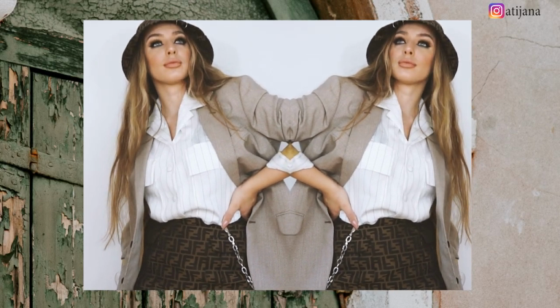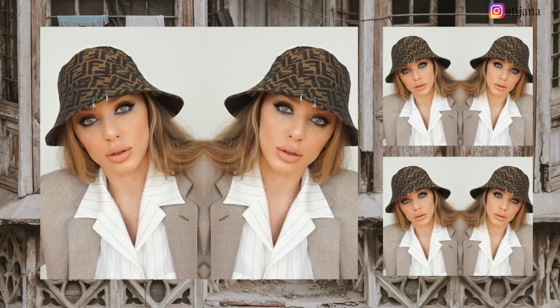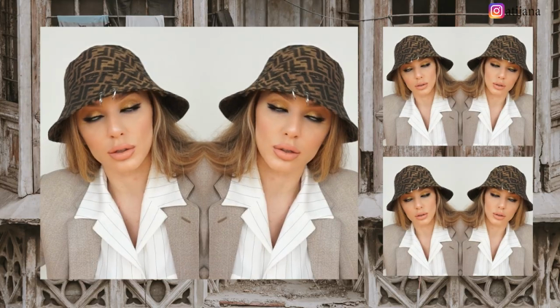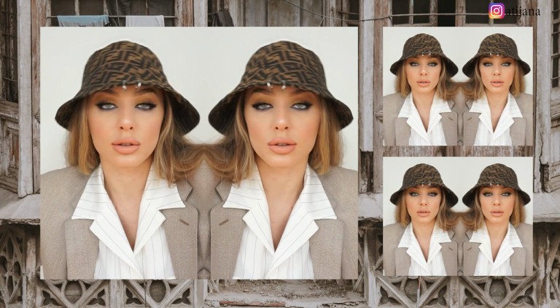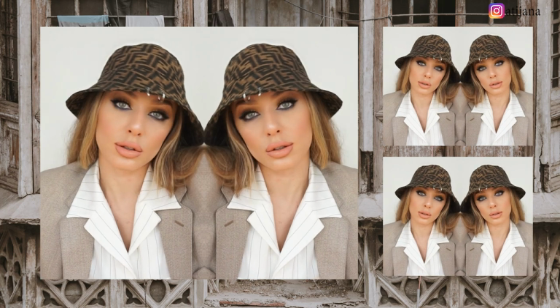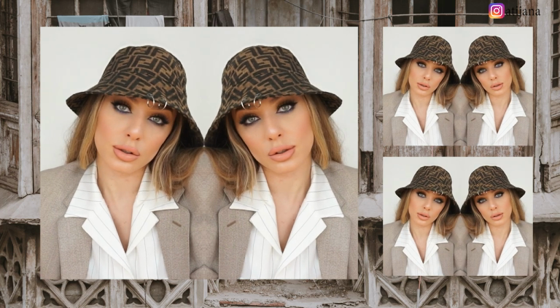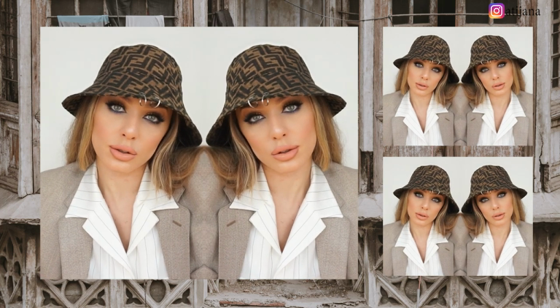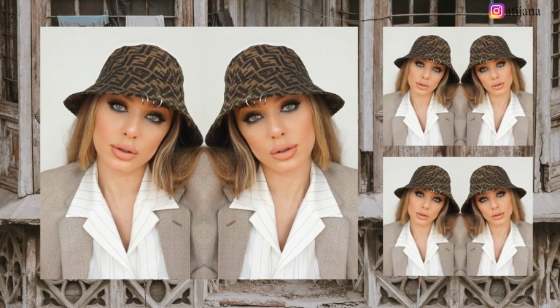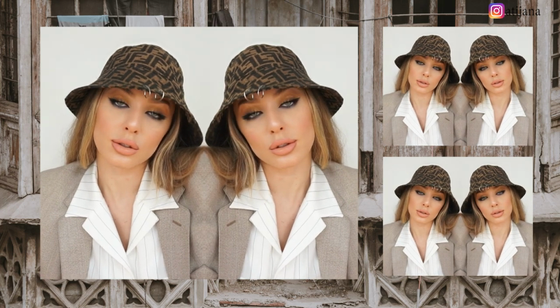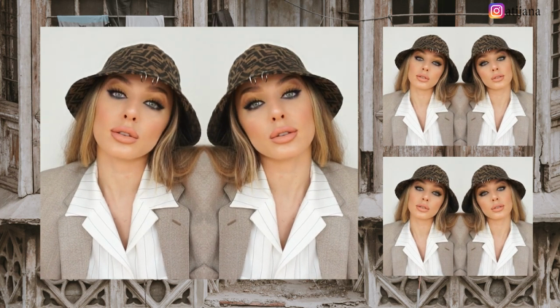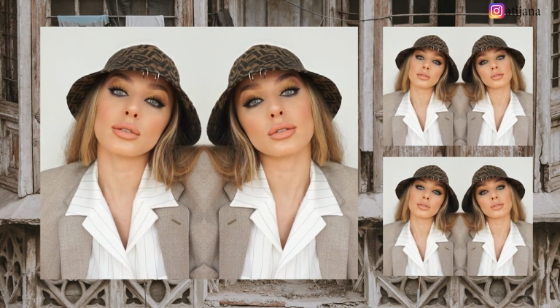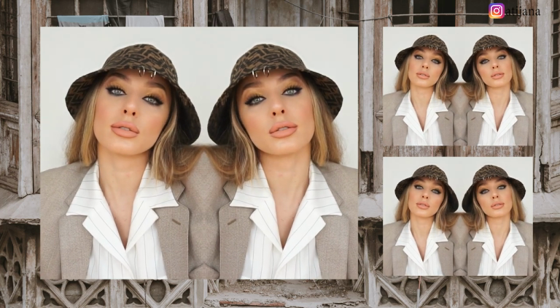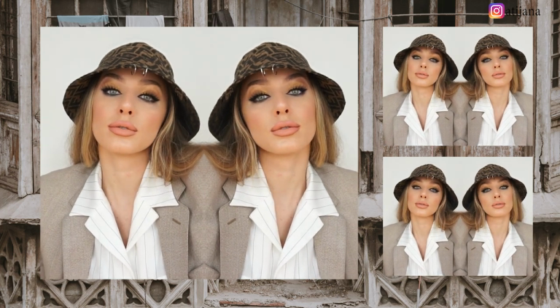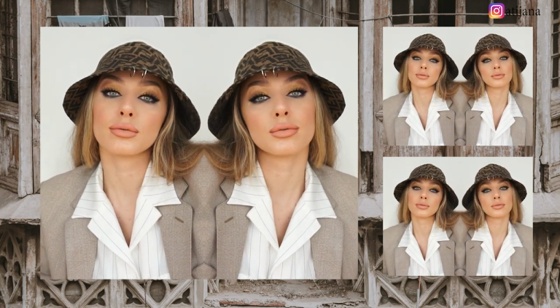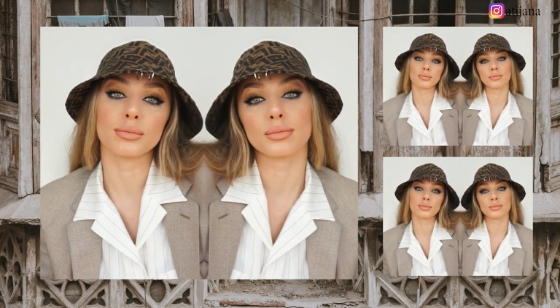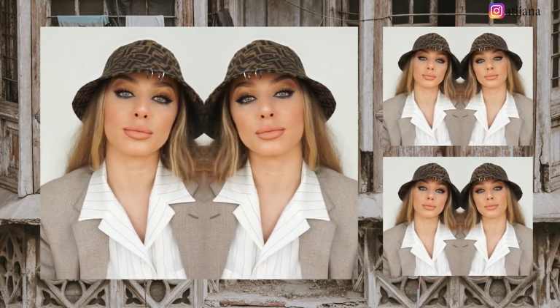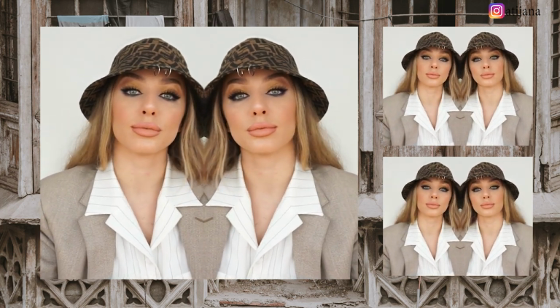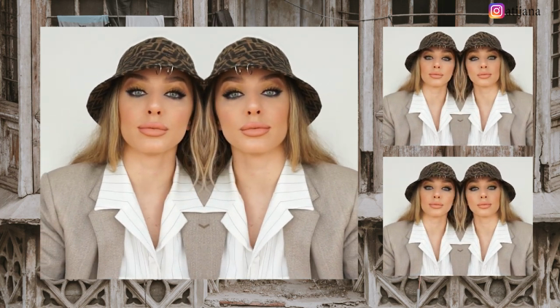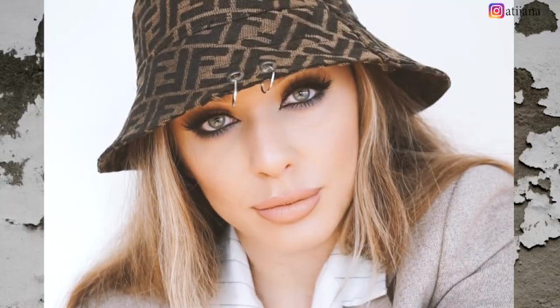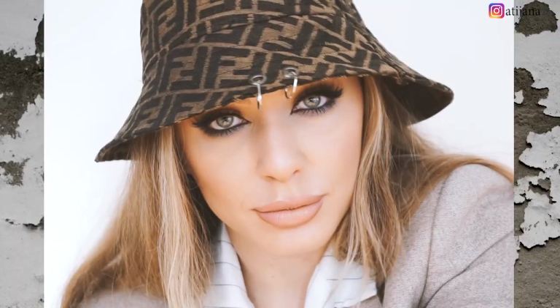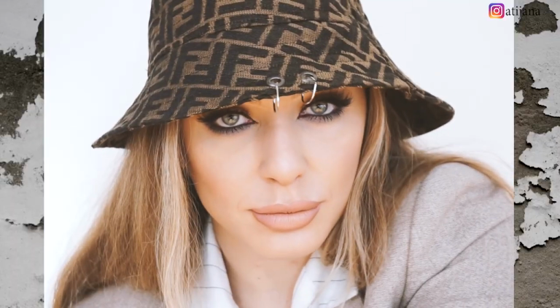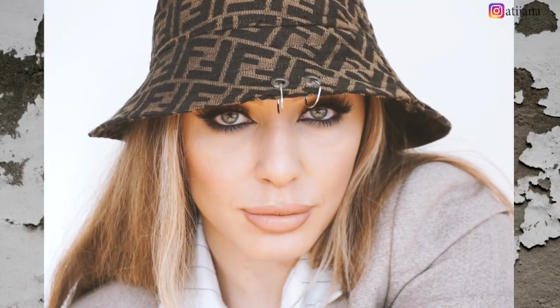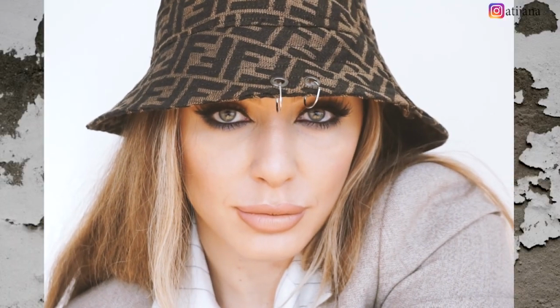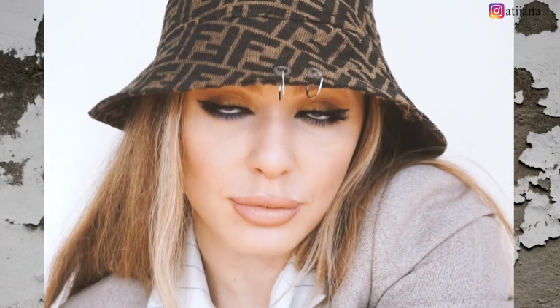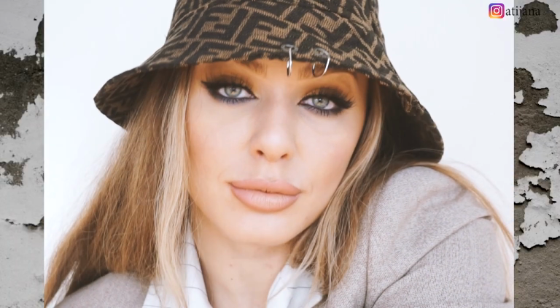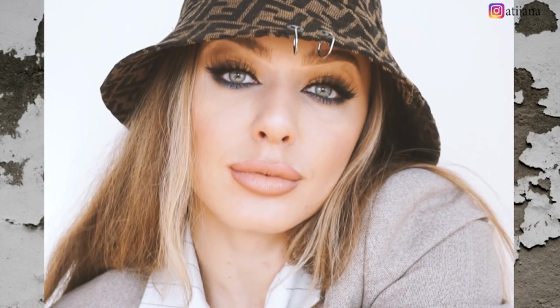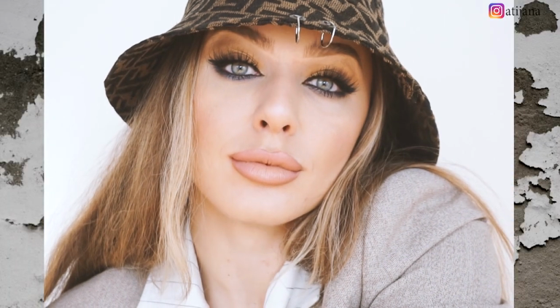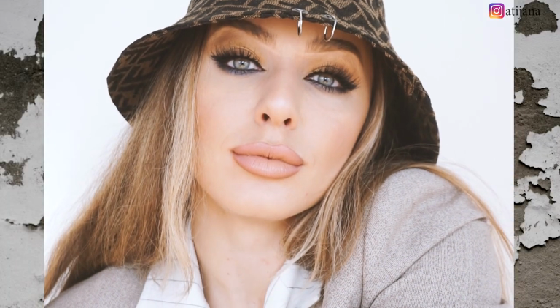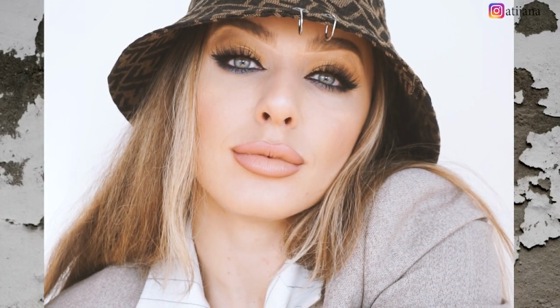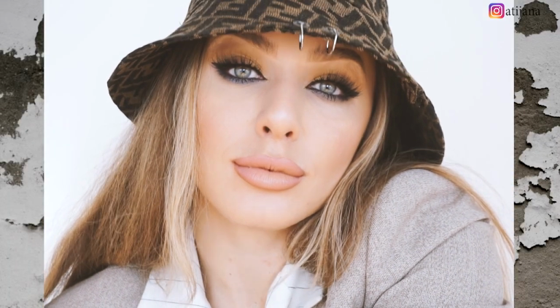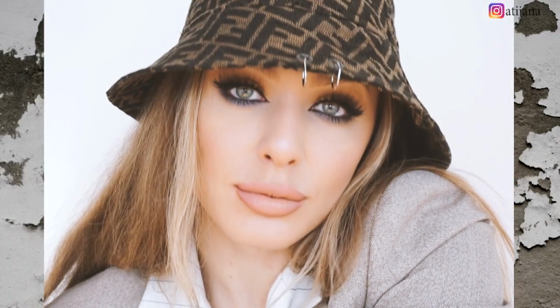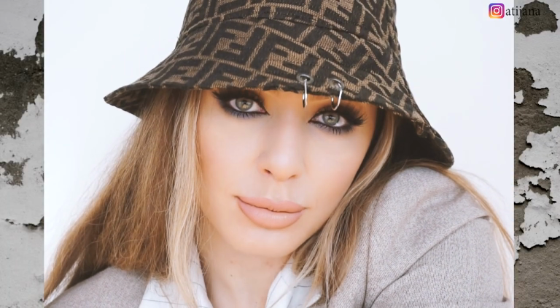Hello creative people and welcome back to my channel. Today I'm going to show you 2019's biggest fashion trend, which are bucket hats. I really hope you enjoy this tutorial and let's get started.